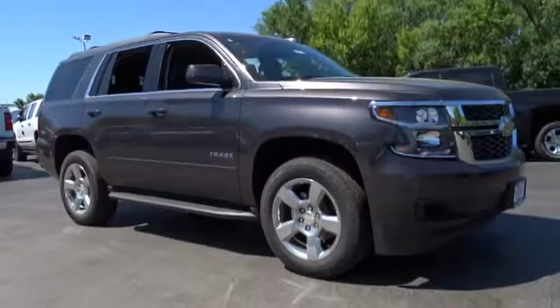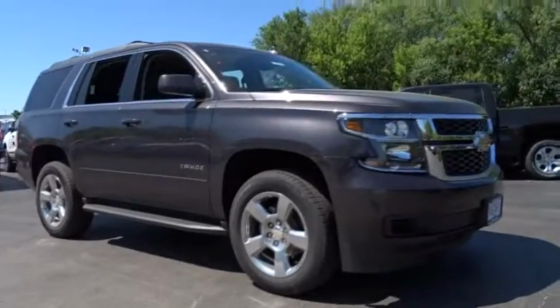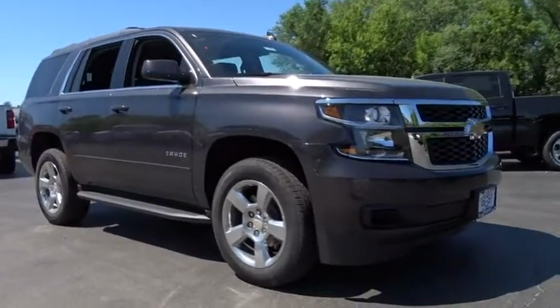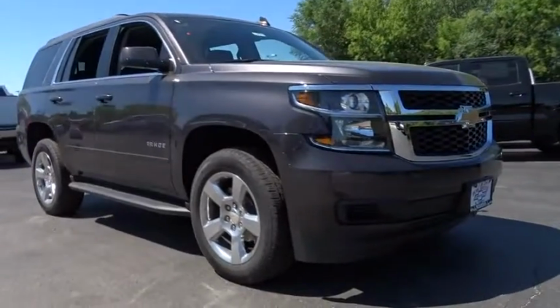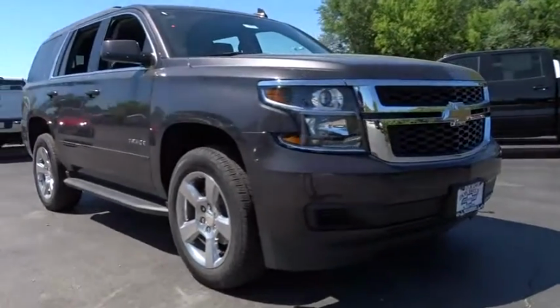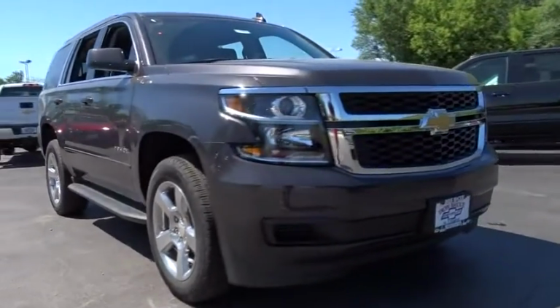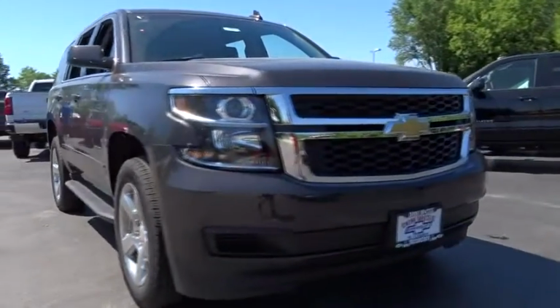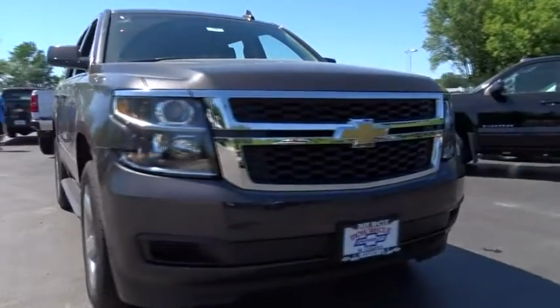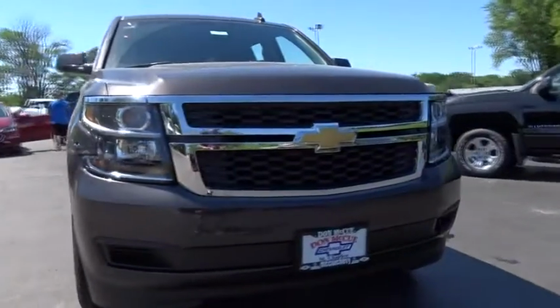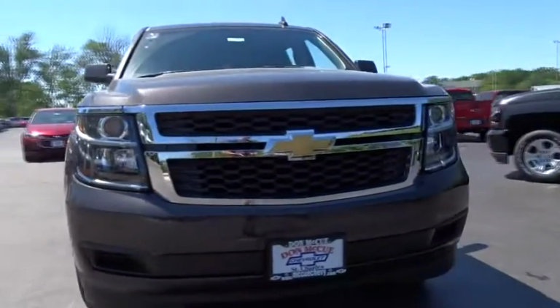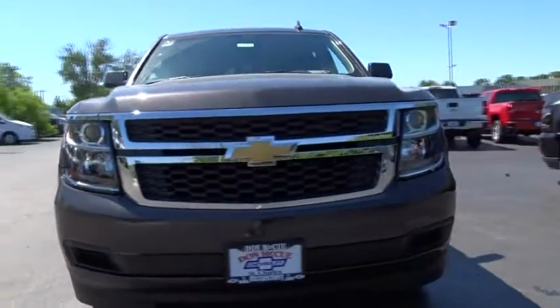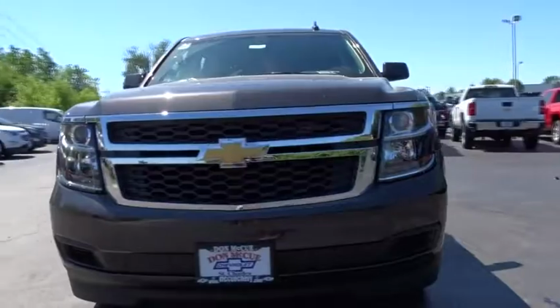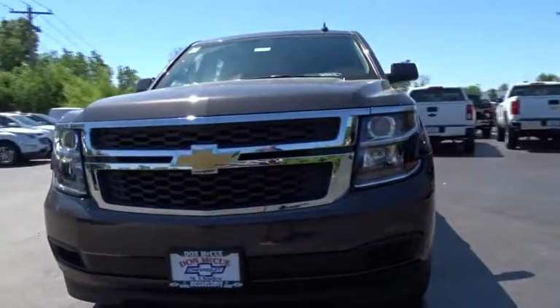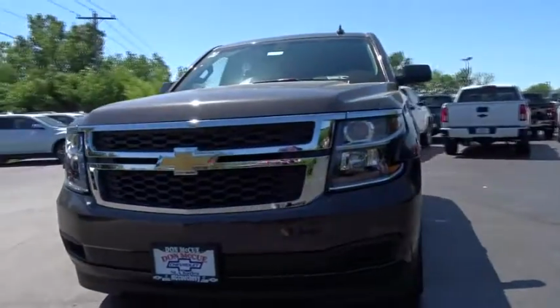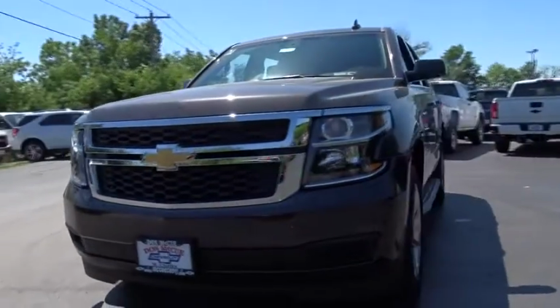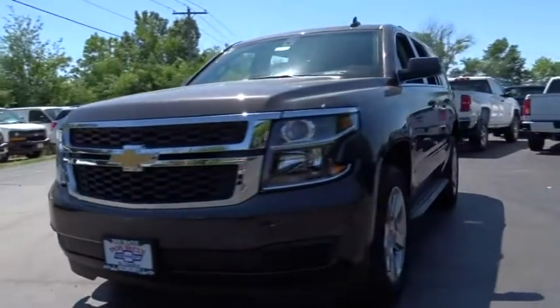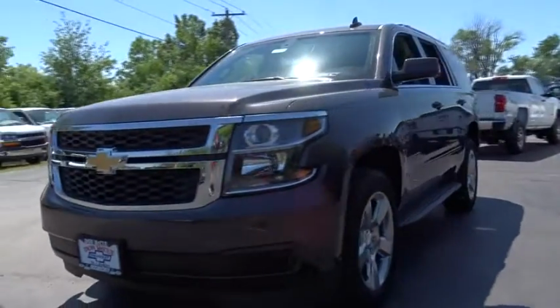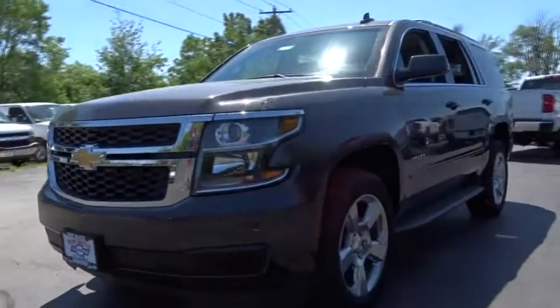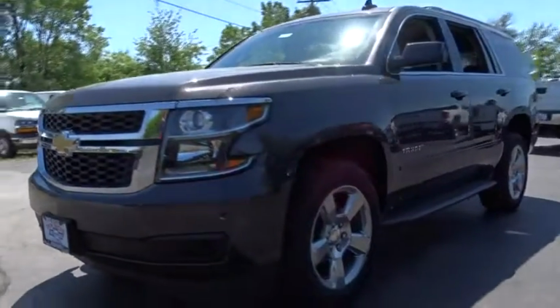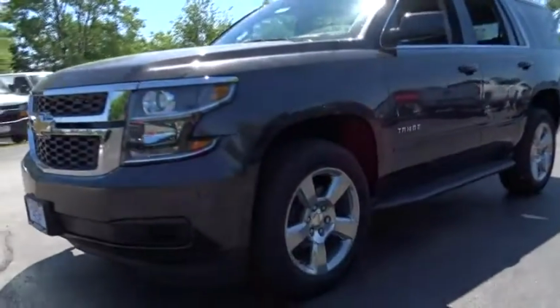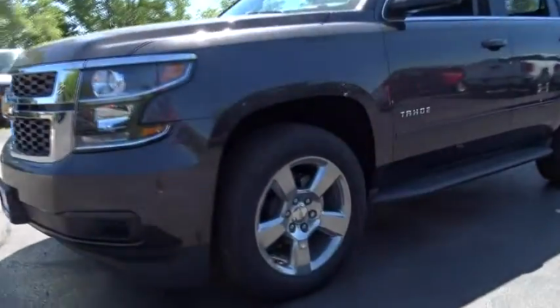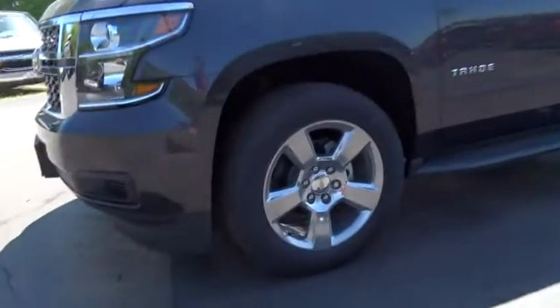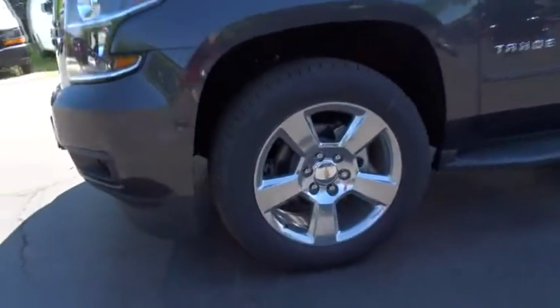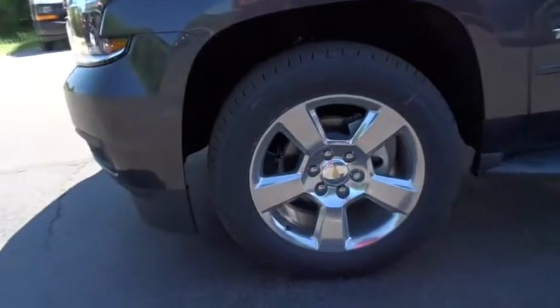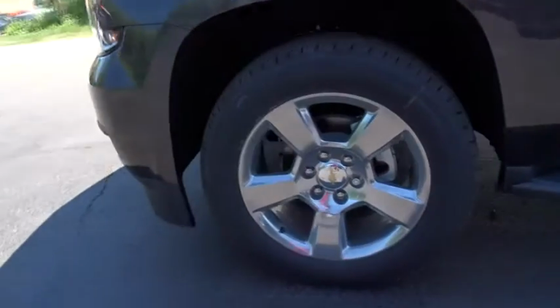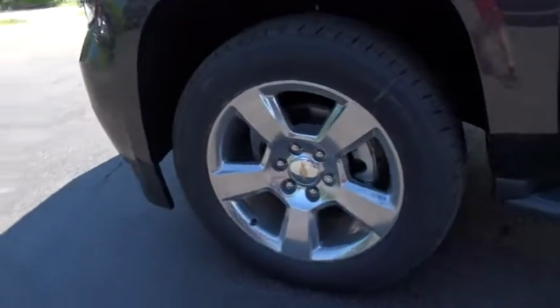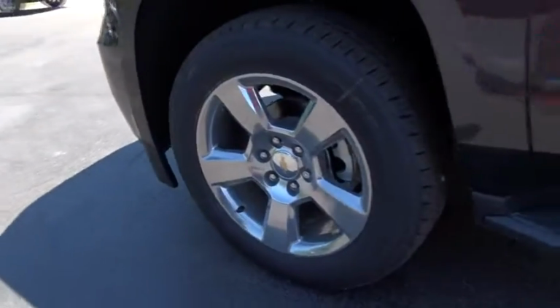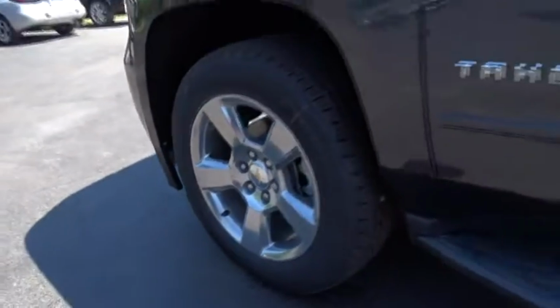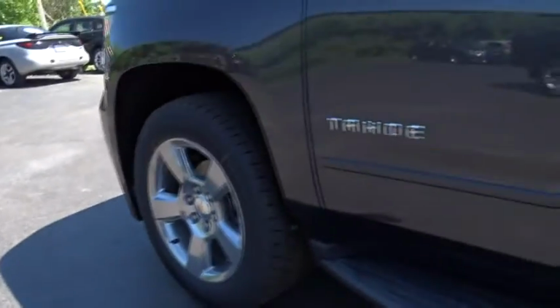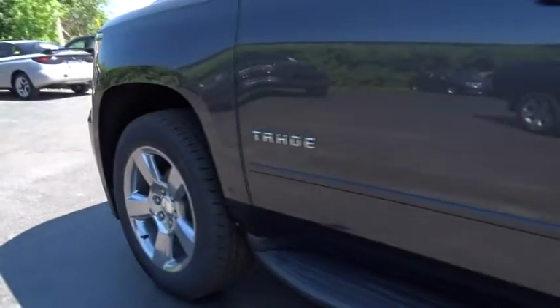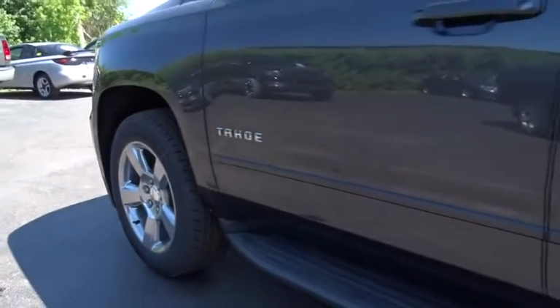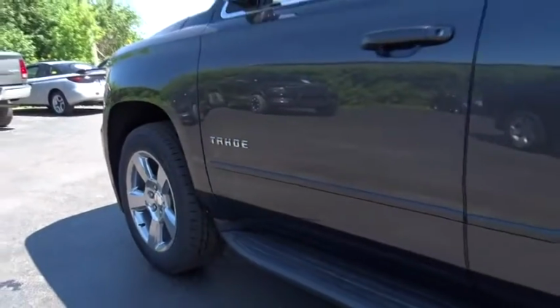The 2017 Chevrolet Tahoe. Tahoe has been the best-selling sports utility vehicle, accounting annually for more than 25% of all full-size SUV registrations in the United States. Here are some of this vehicle's great options.